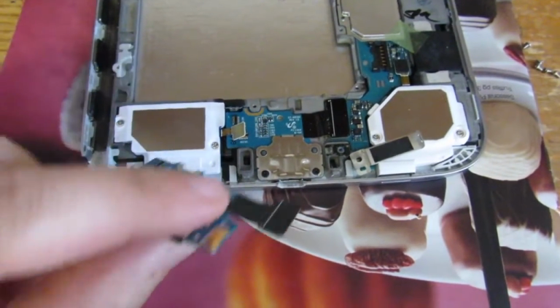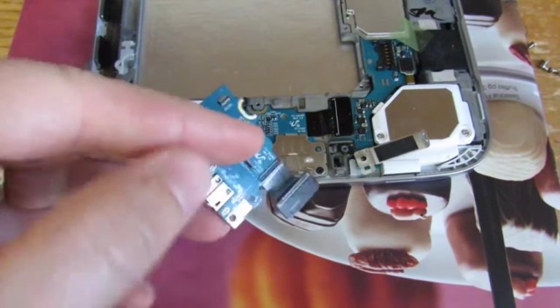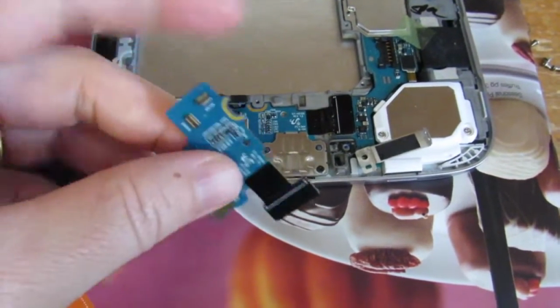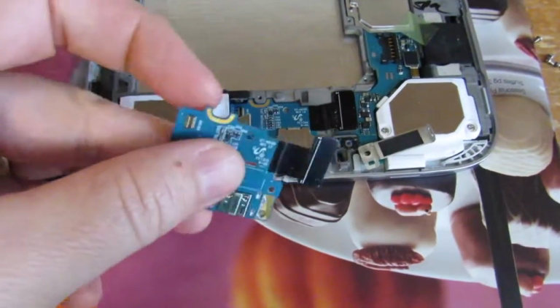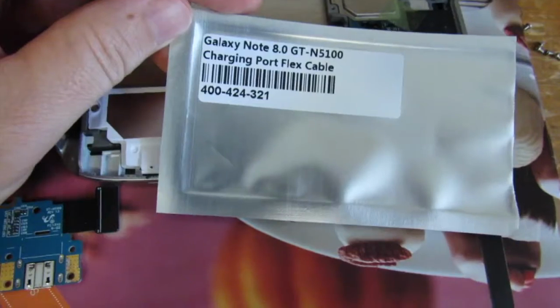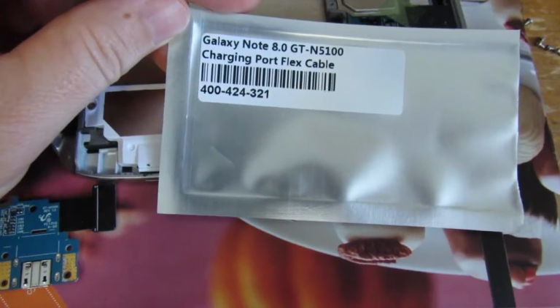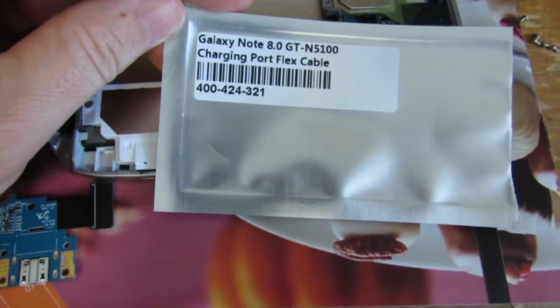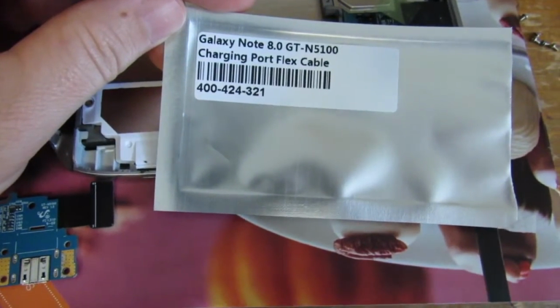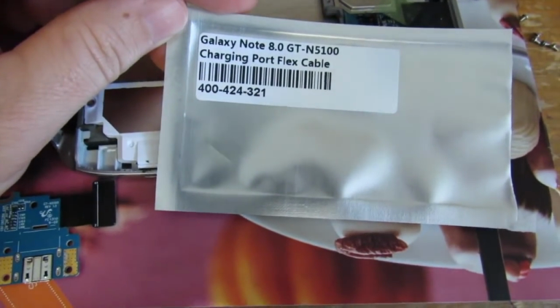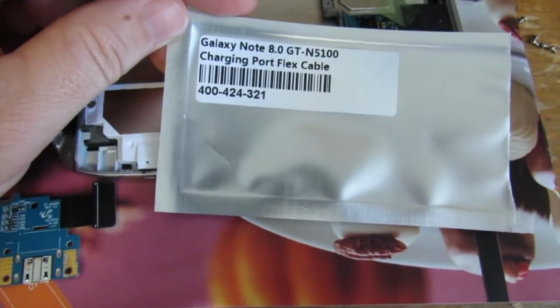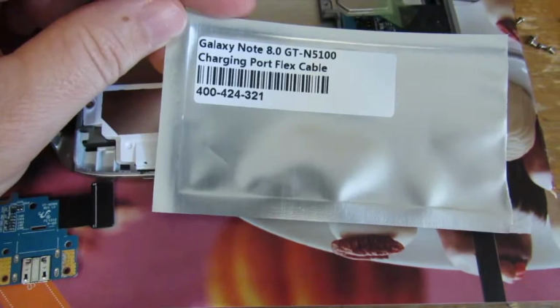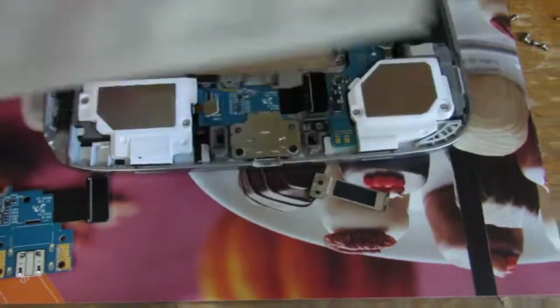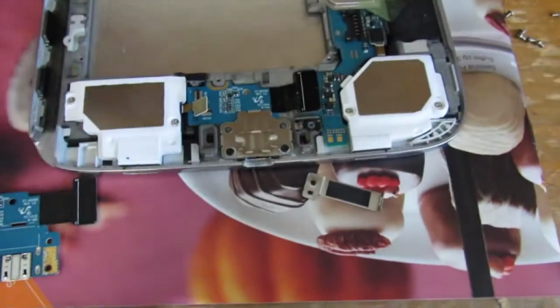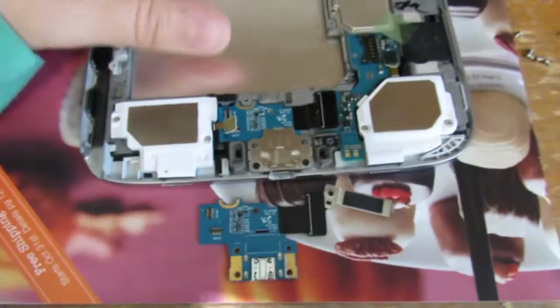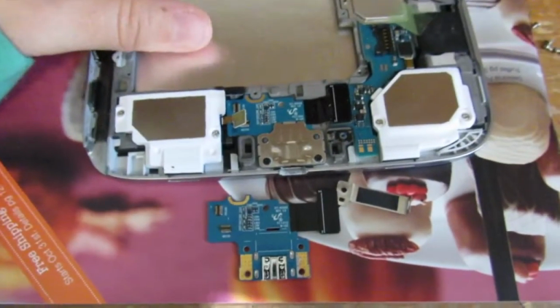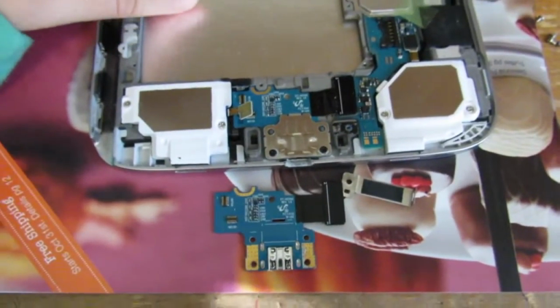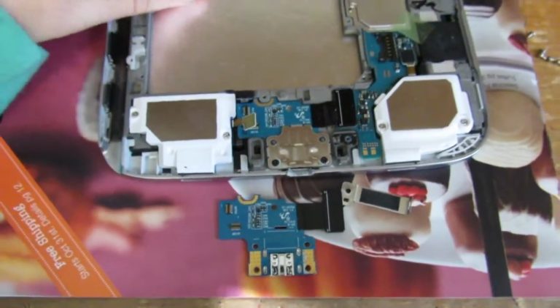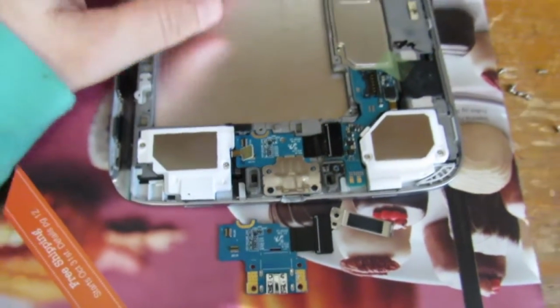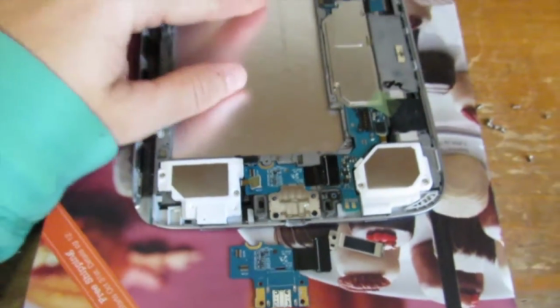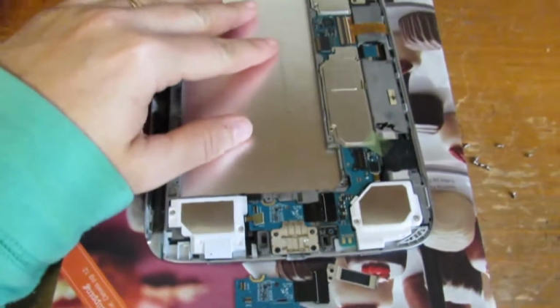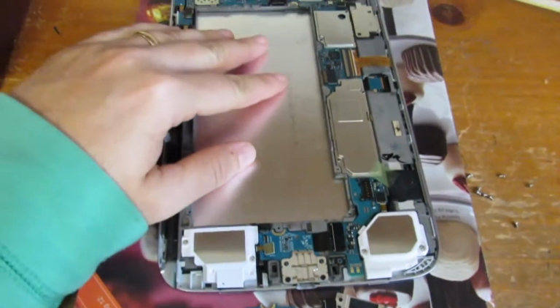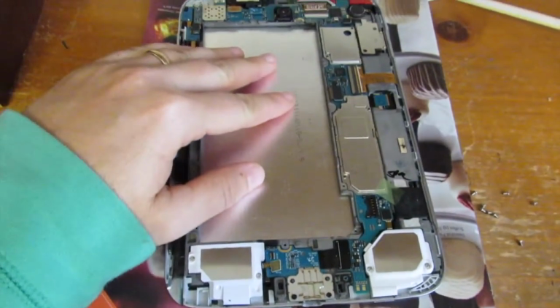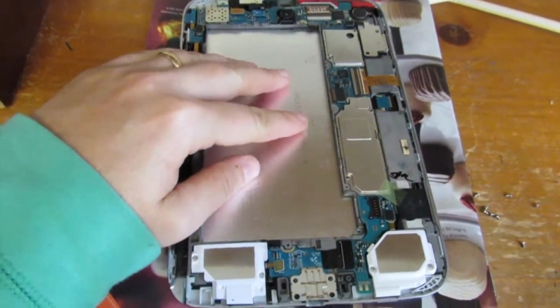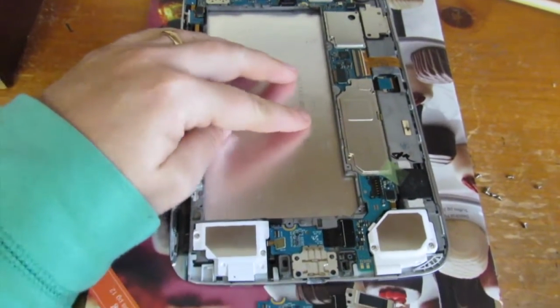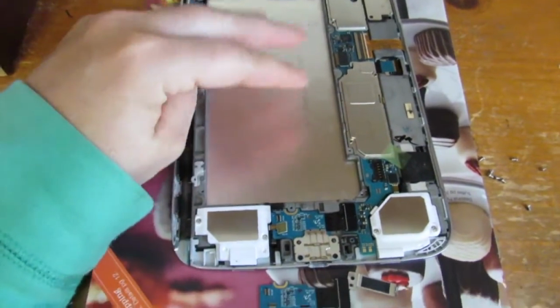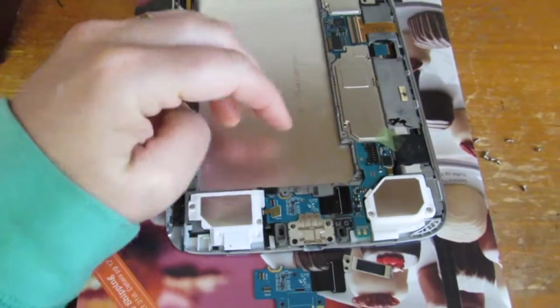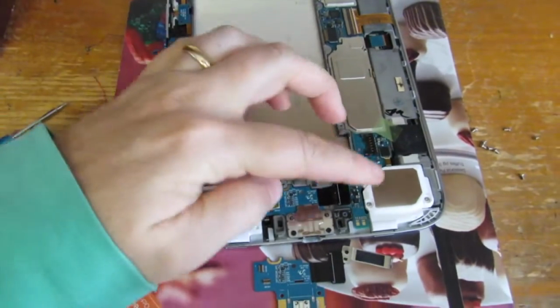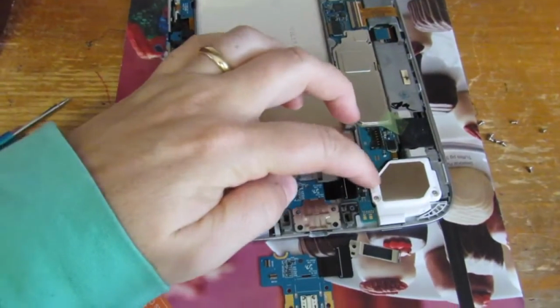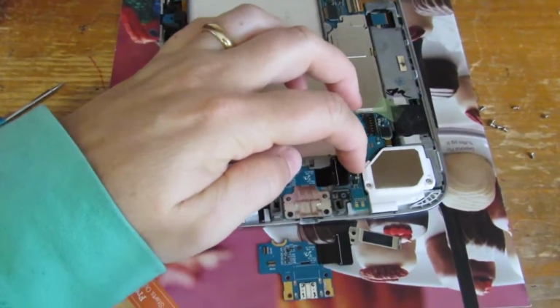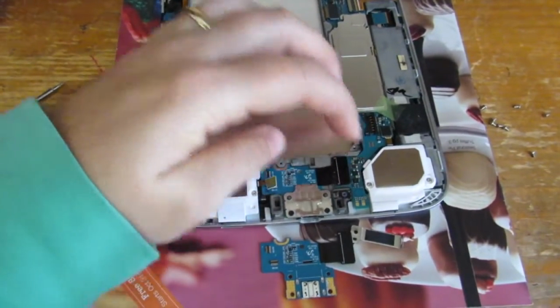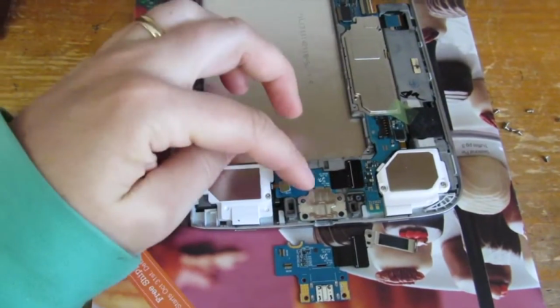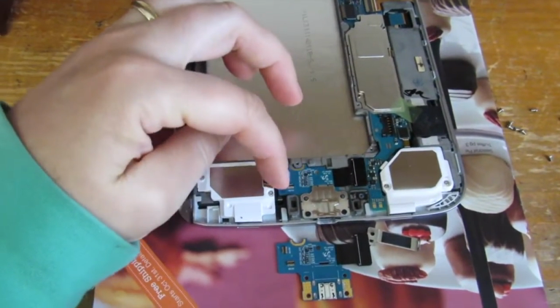I've ordered a new part and it came in. I've taken the battery out — if you don't know how to do that, you should probably check out some of my other videos — and now I'm taking the flex port off.